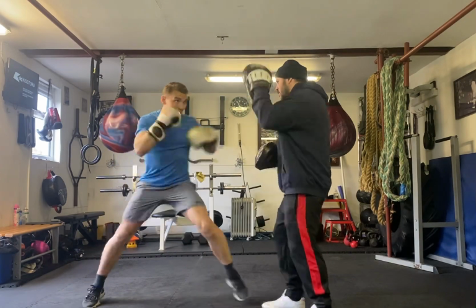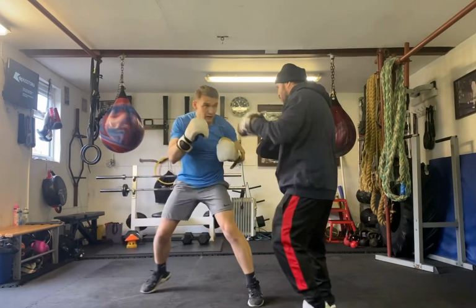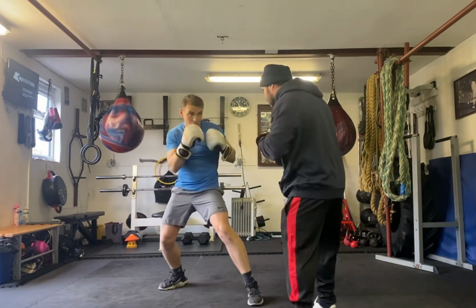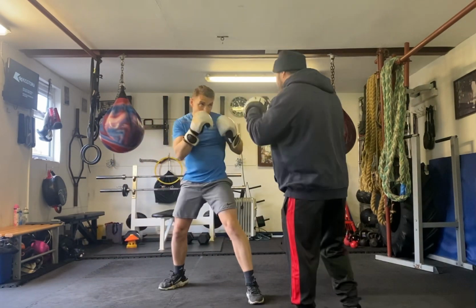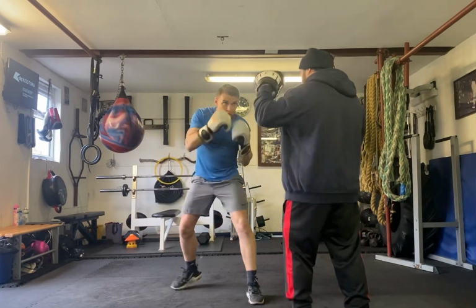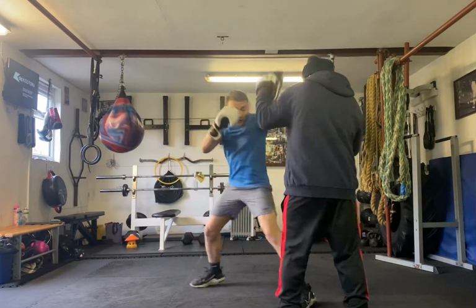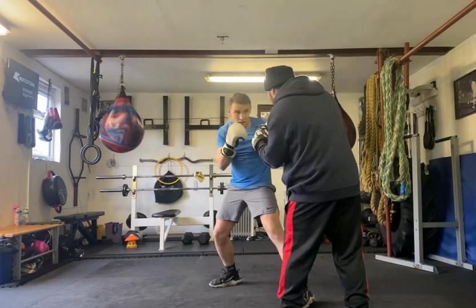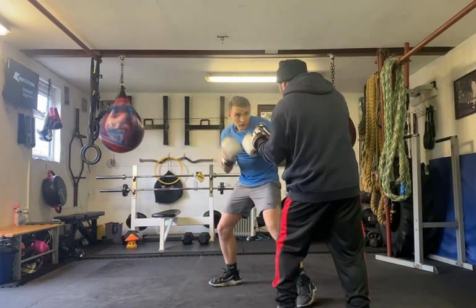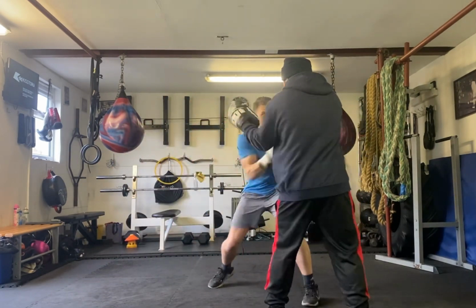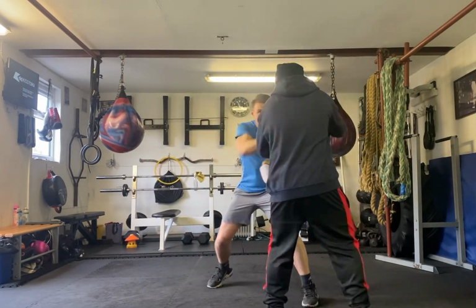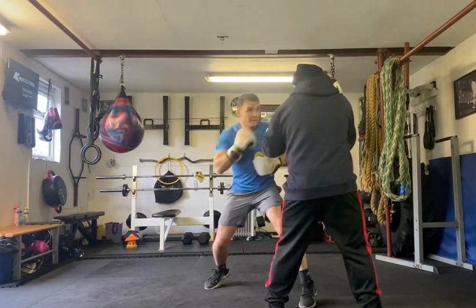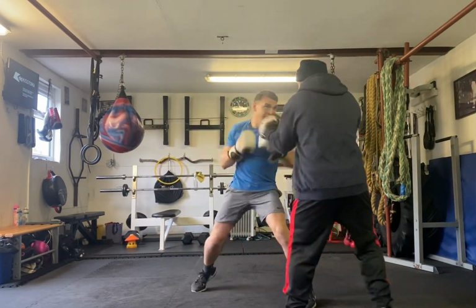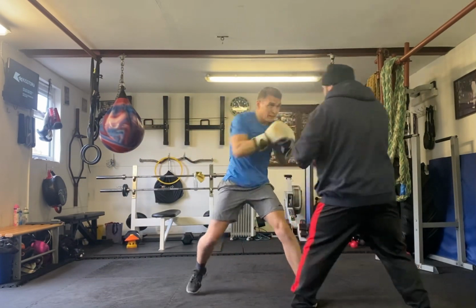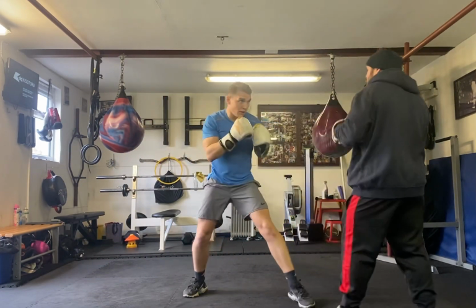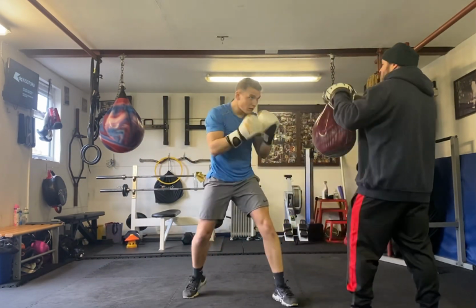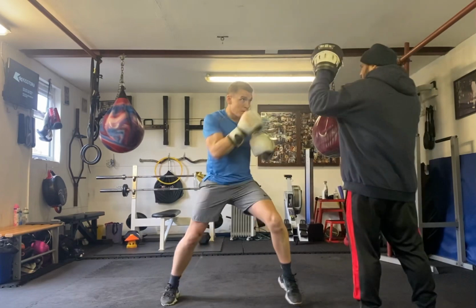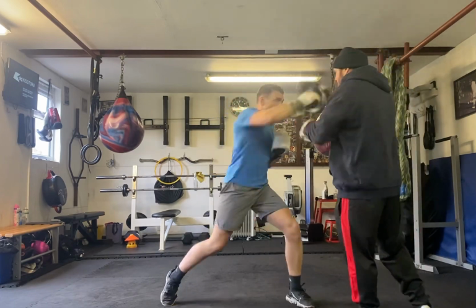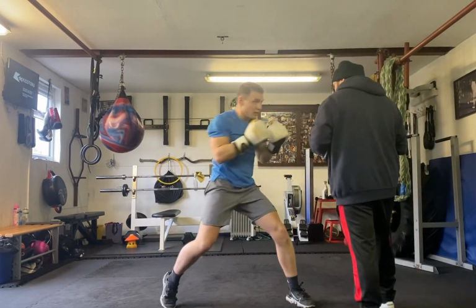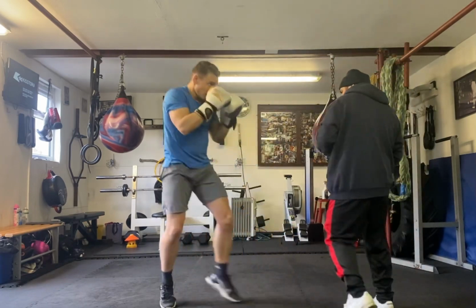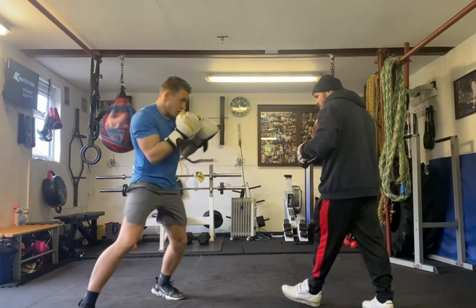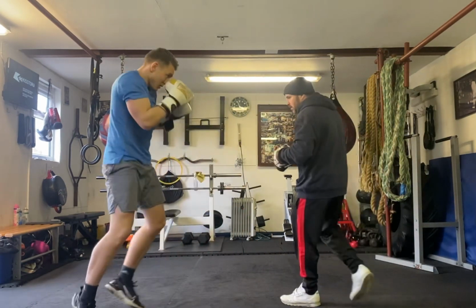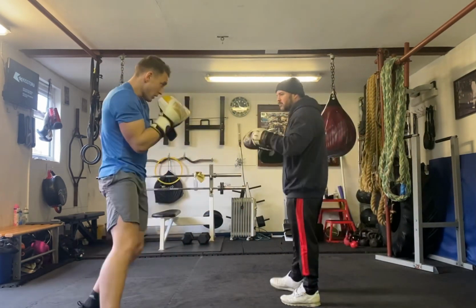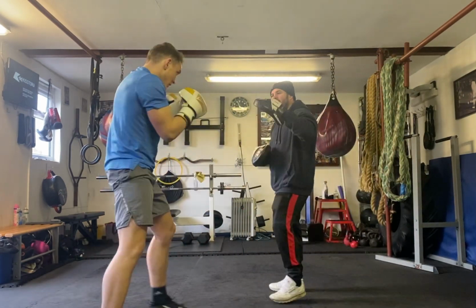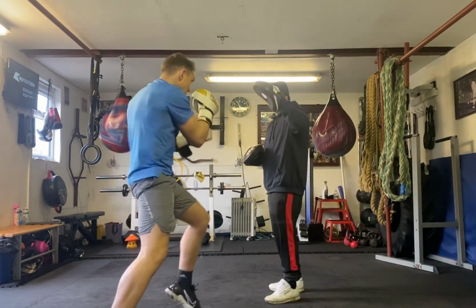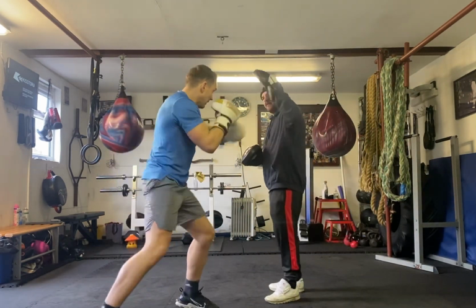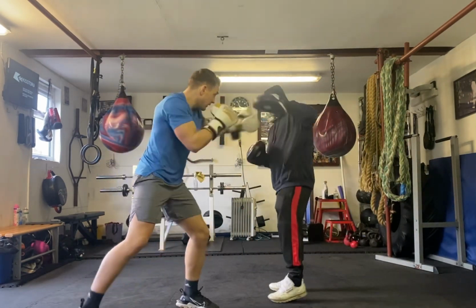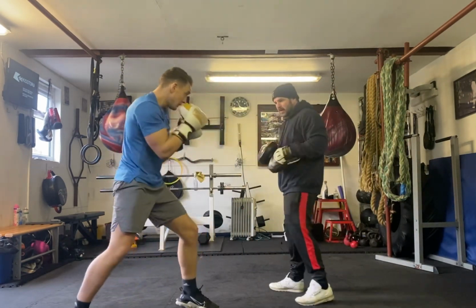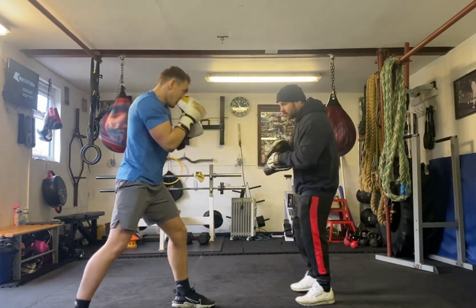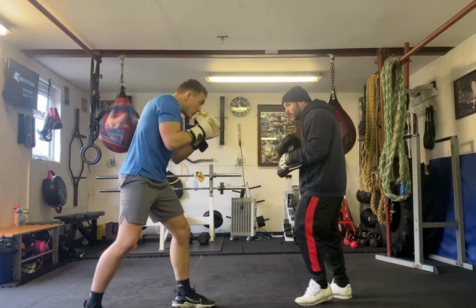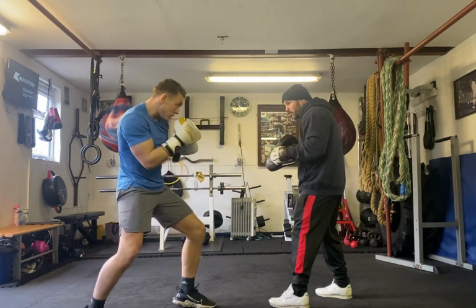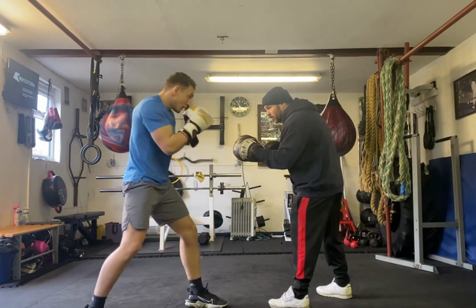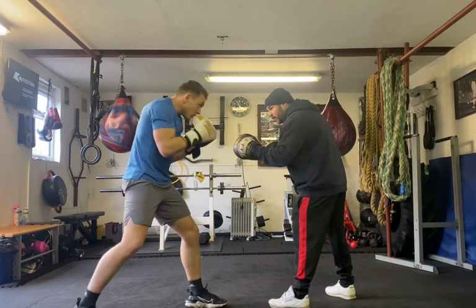Hook. Jab. Hook, jab, come on sit. Good. Come on jab. And see movement.